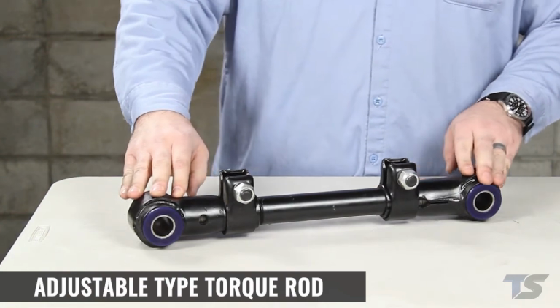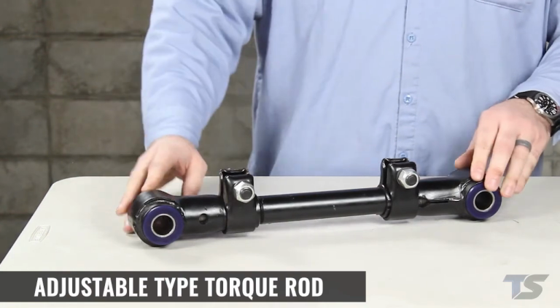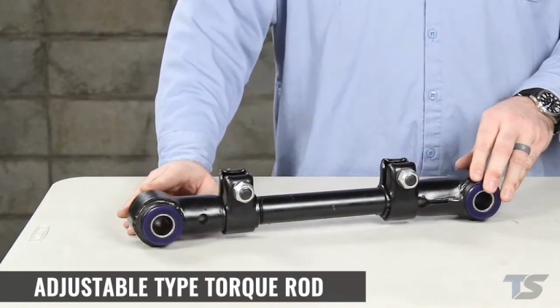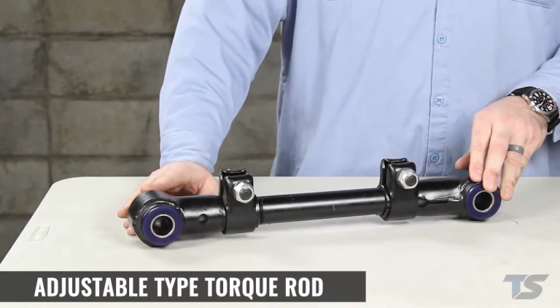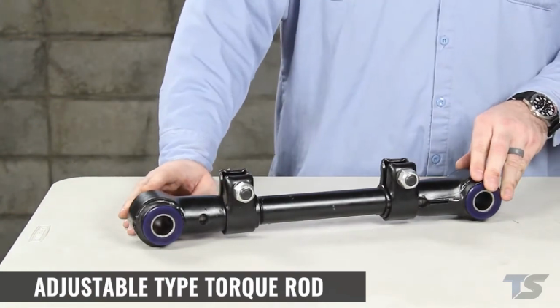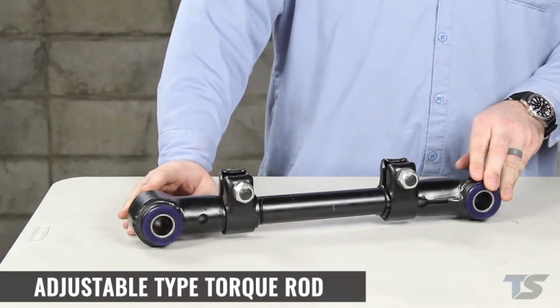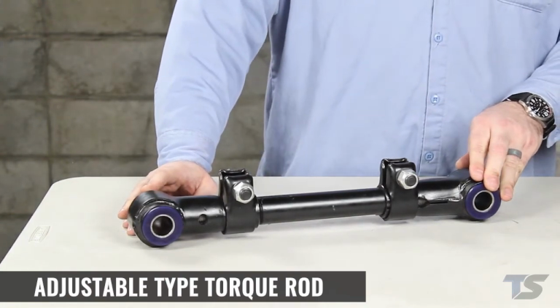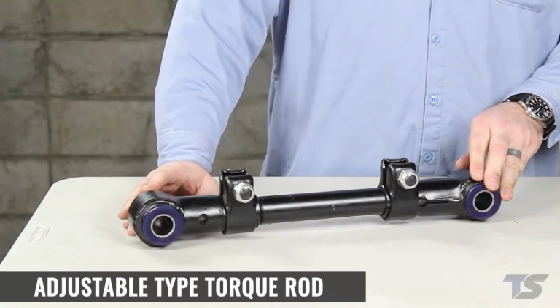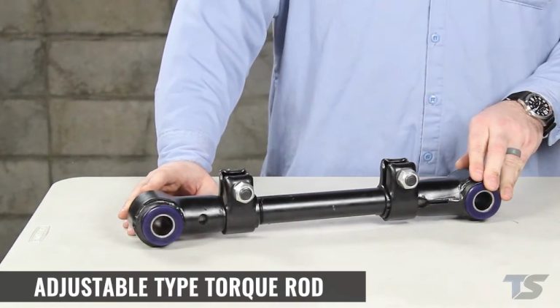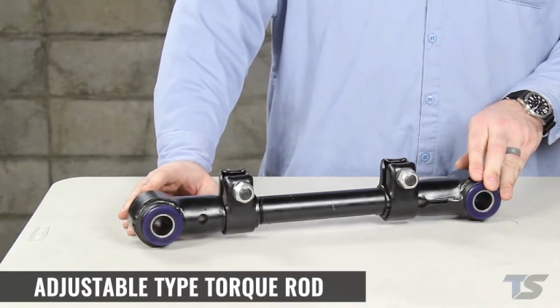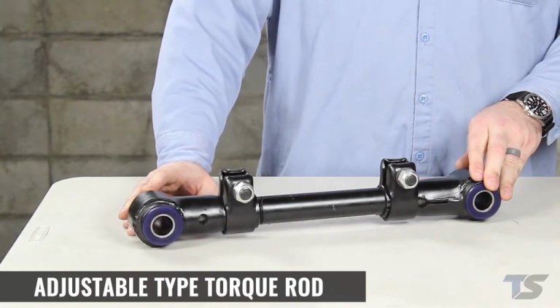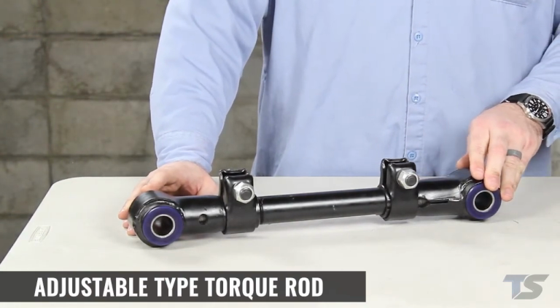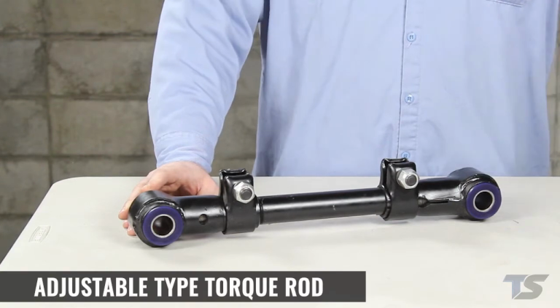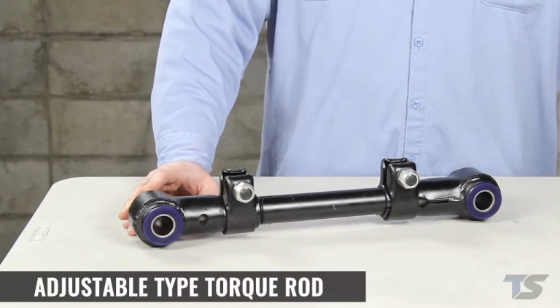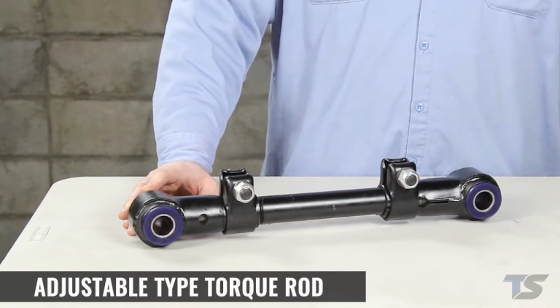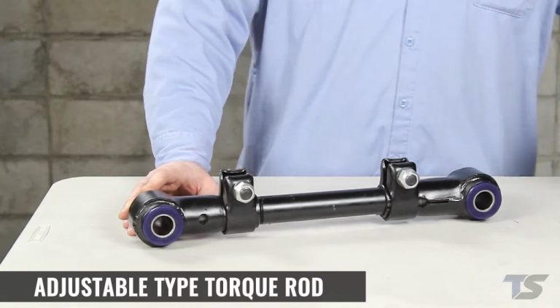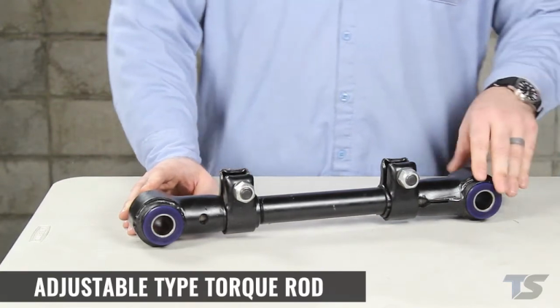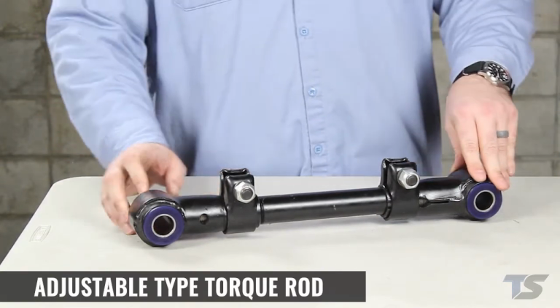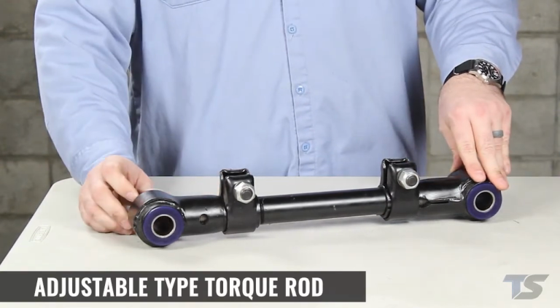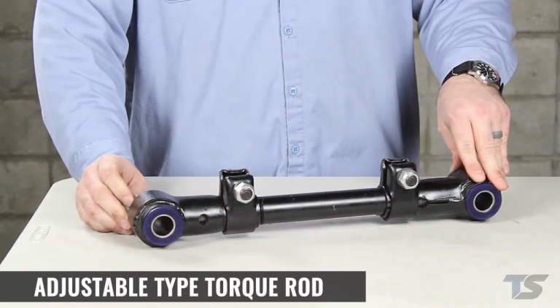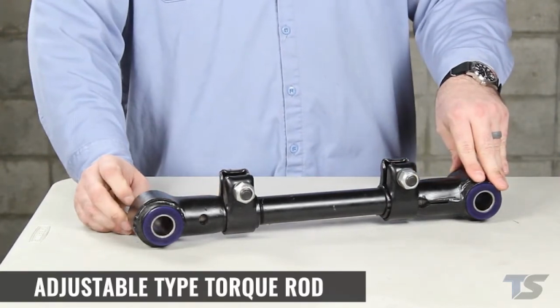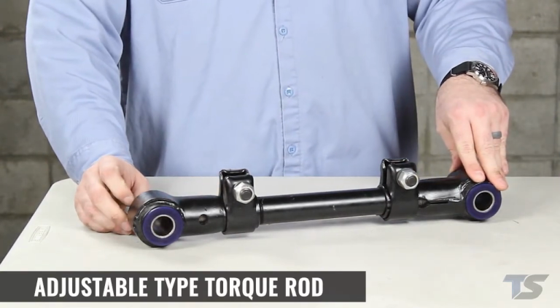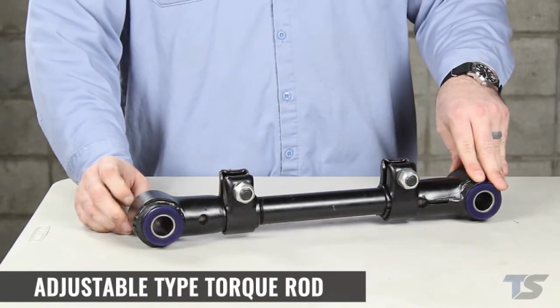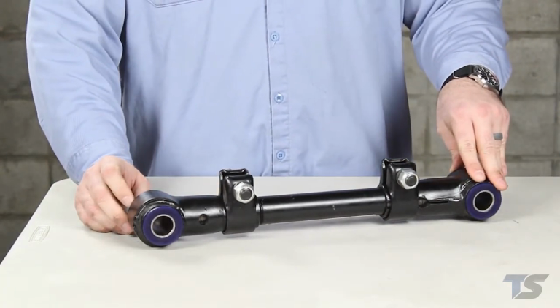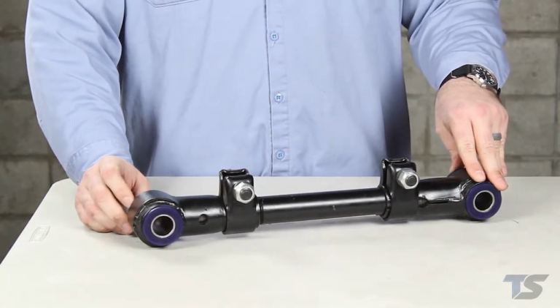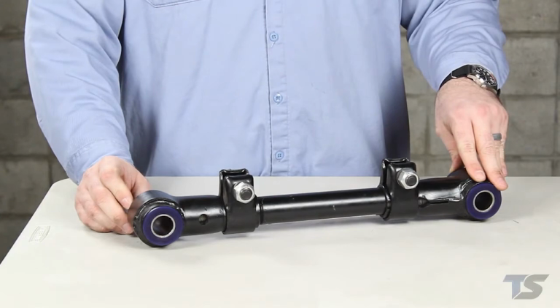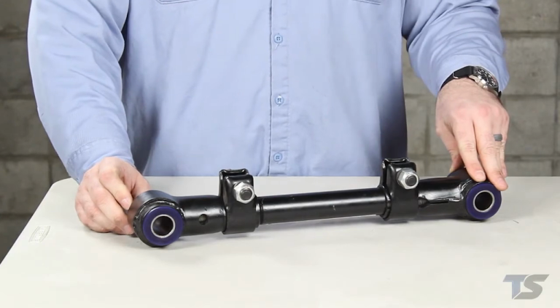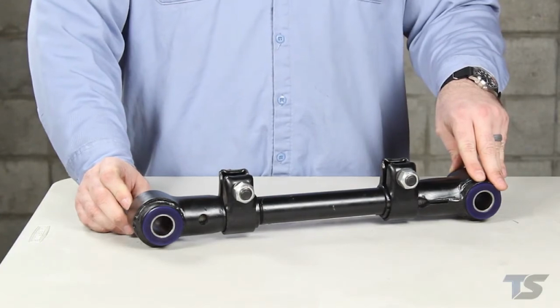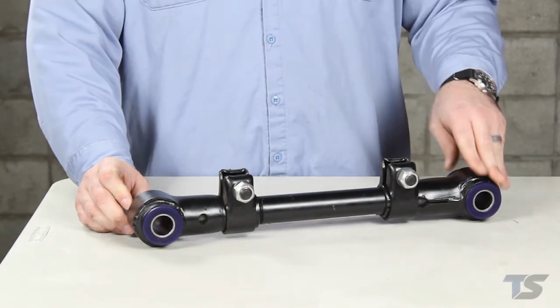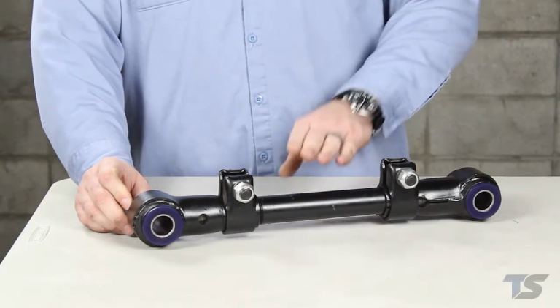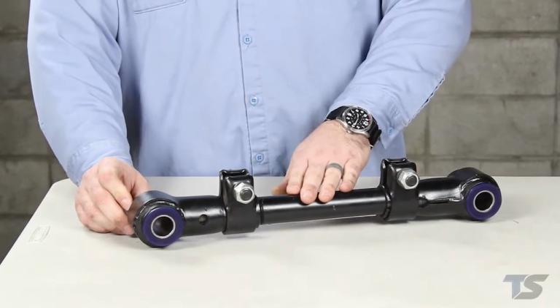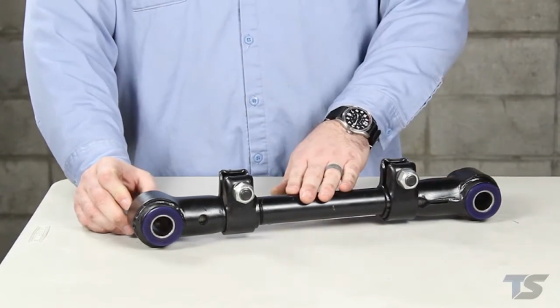The bushings on the ends of the torque rods are the only wear item and in most cases they can be replaced. There are different types of torque rod bushings, and whether just replacing the bushings or the whole assembly, it's important to know what you're working with.